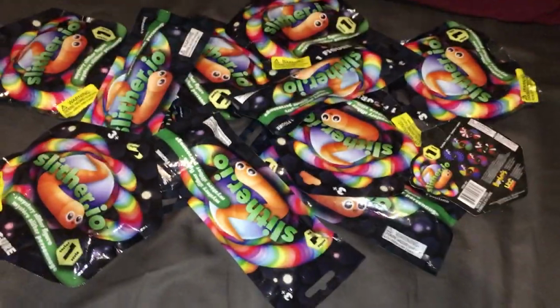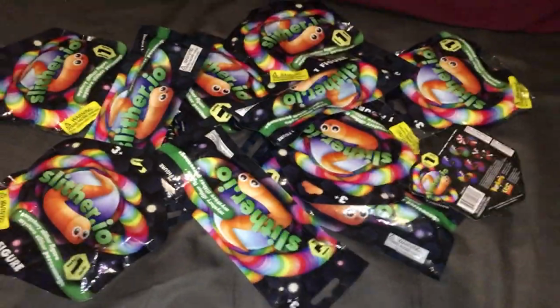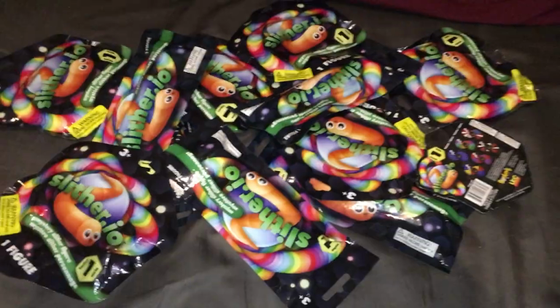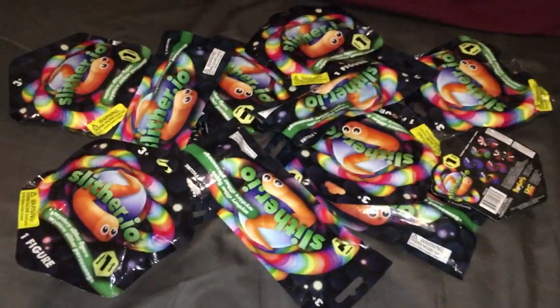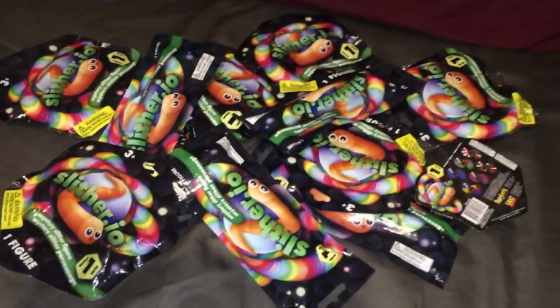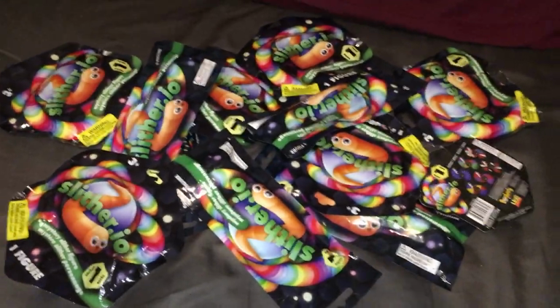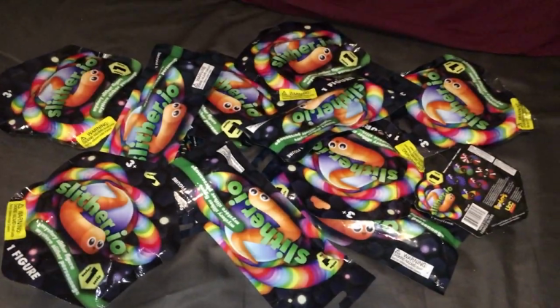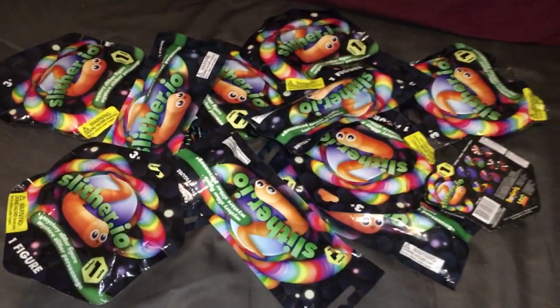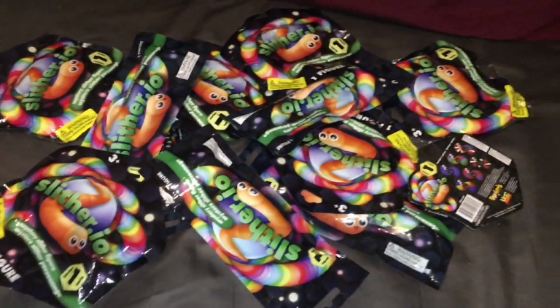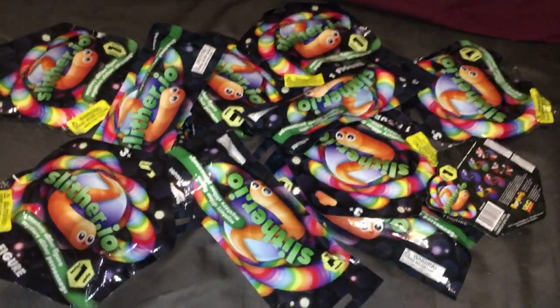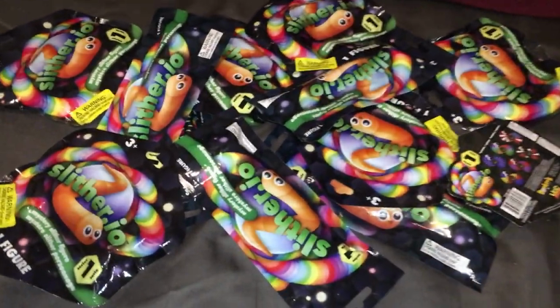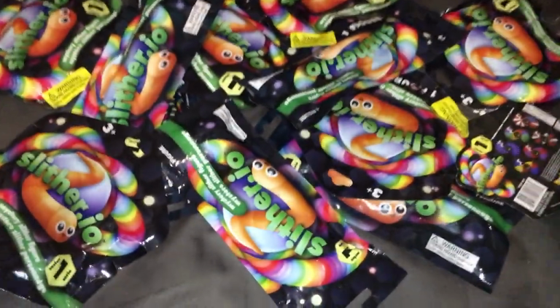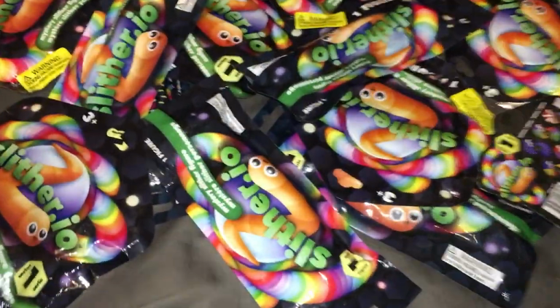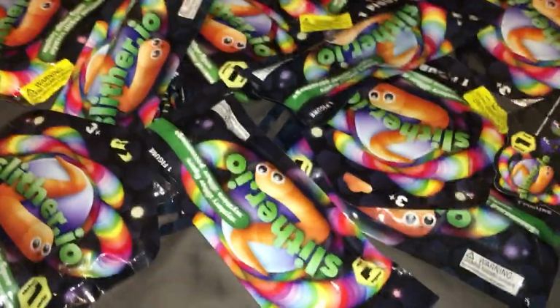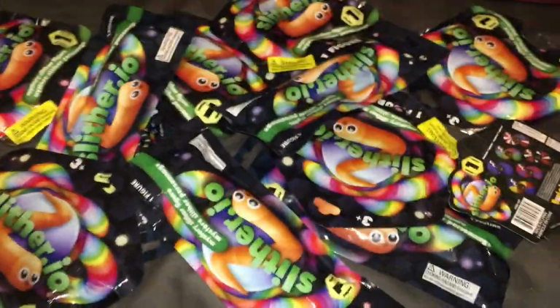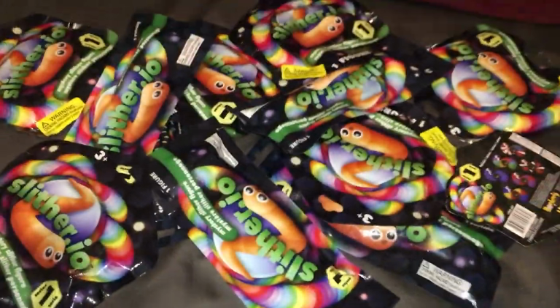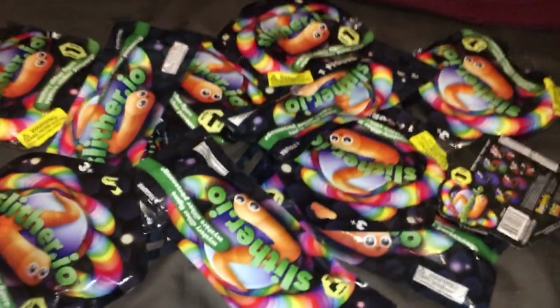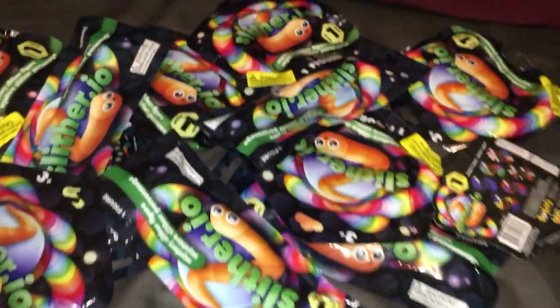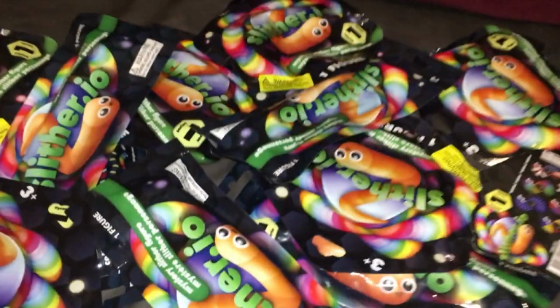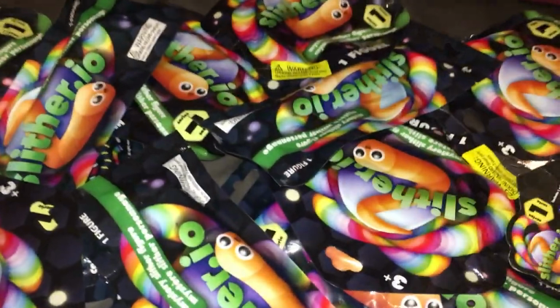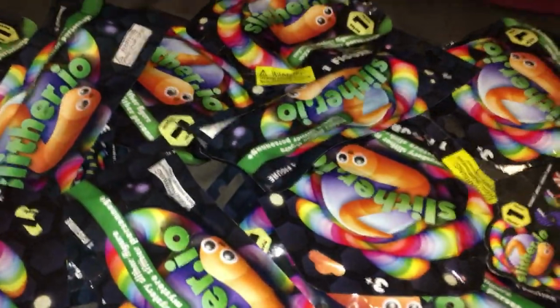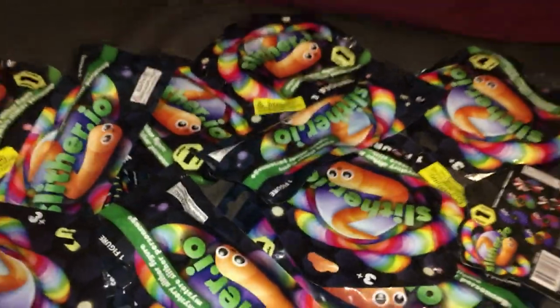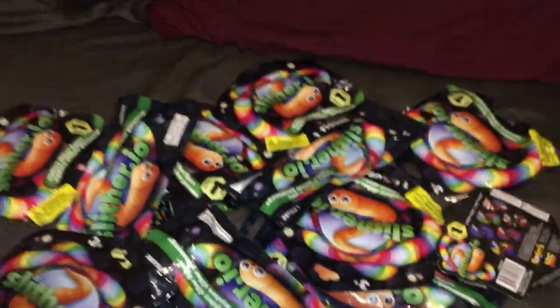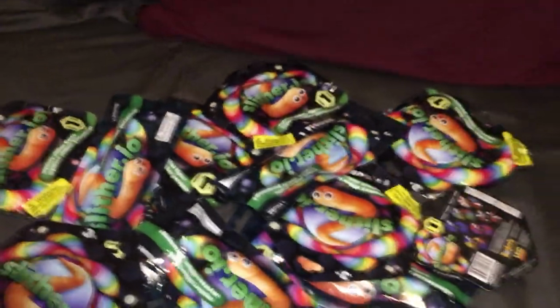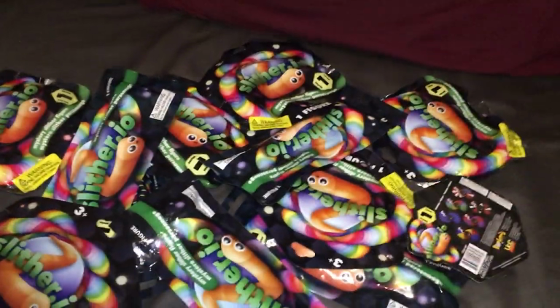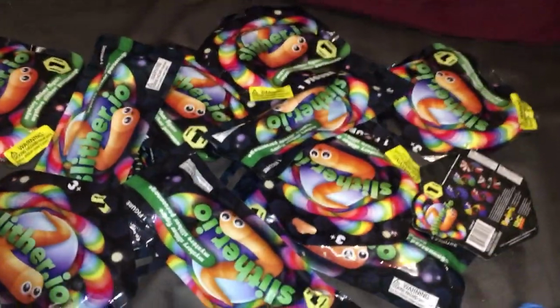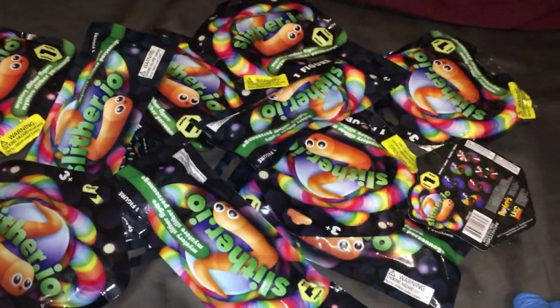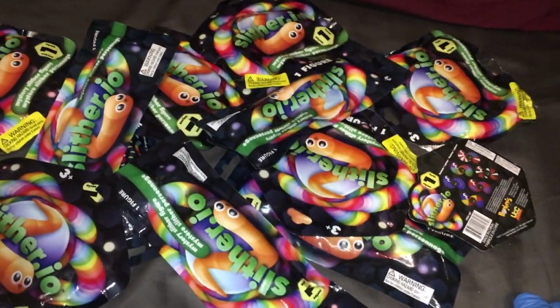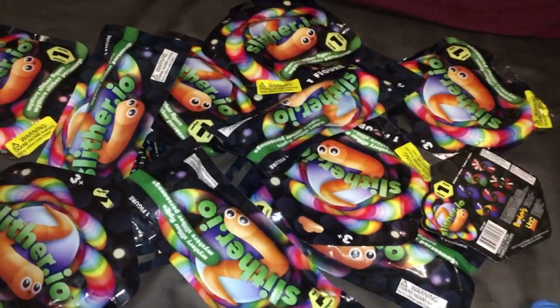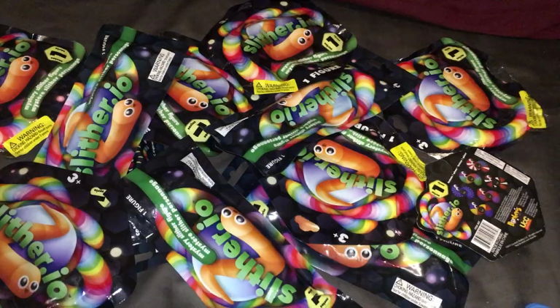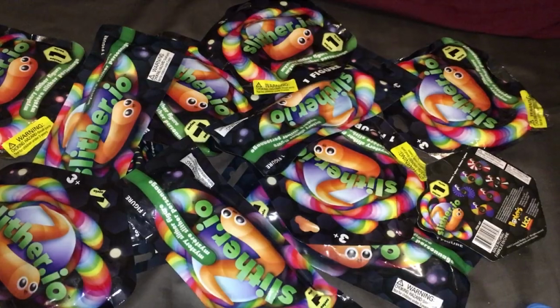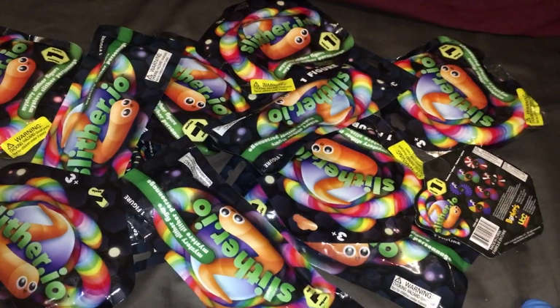We're still working on Series 1, the Bendable Slither Snack Figures, Slither.io, Mystery Slither Figure, Mystery Slither Snacks, with the Boopable Snoots and the Colorful Noodles.